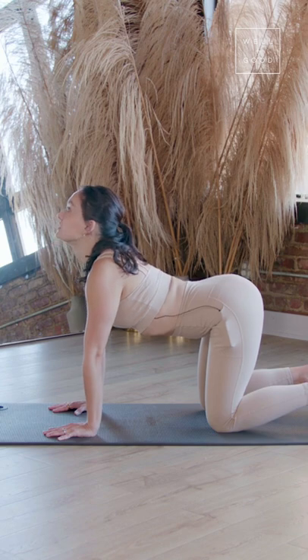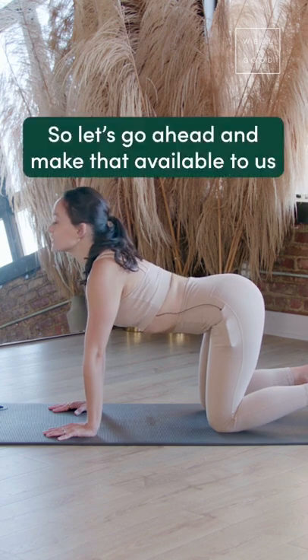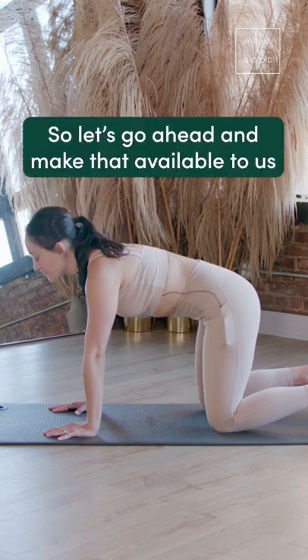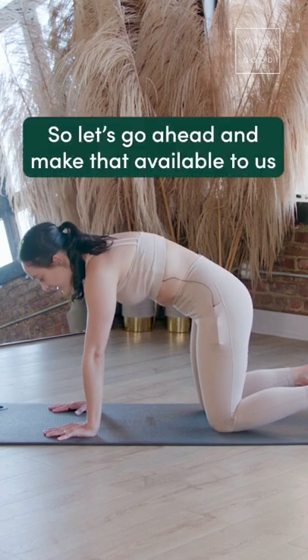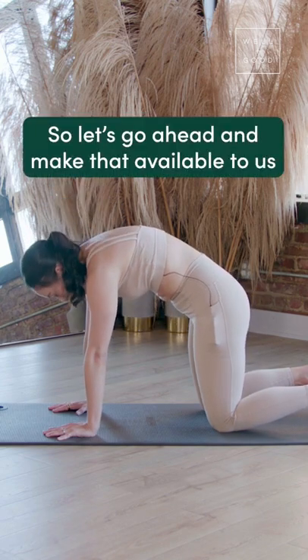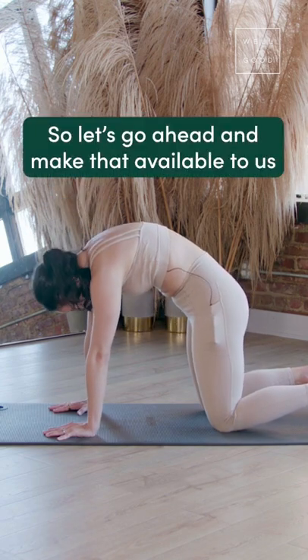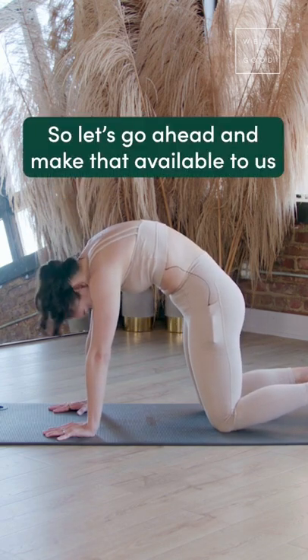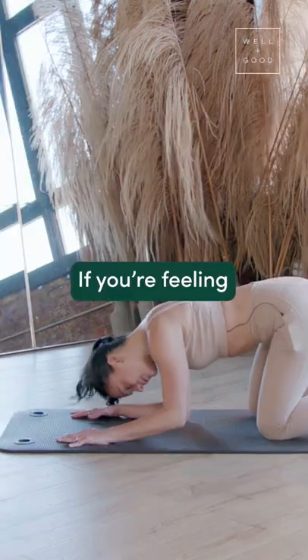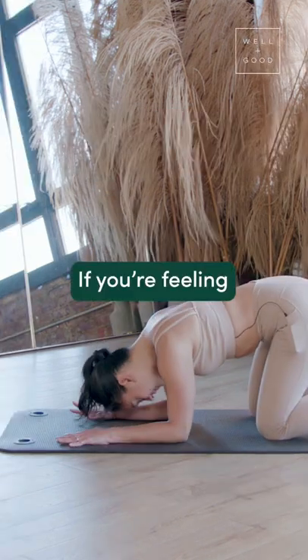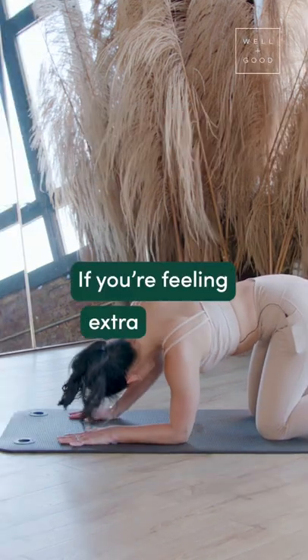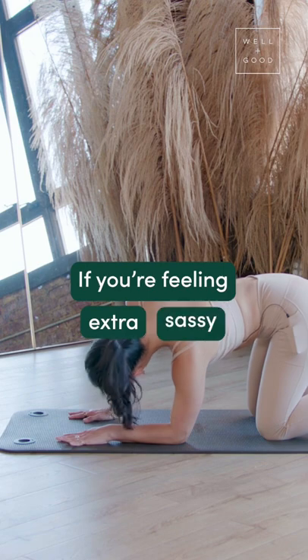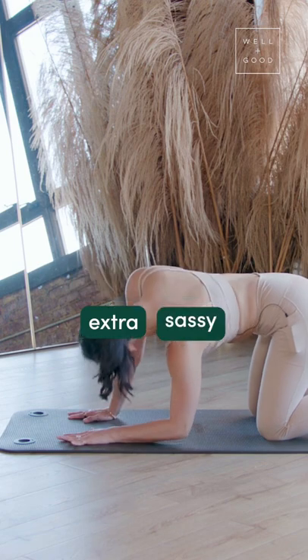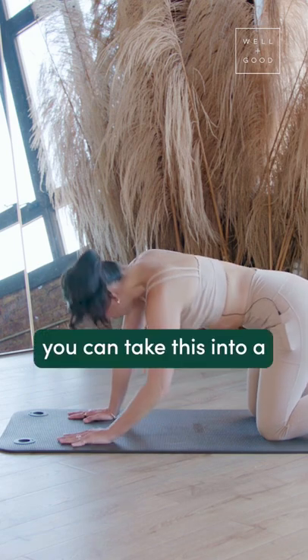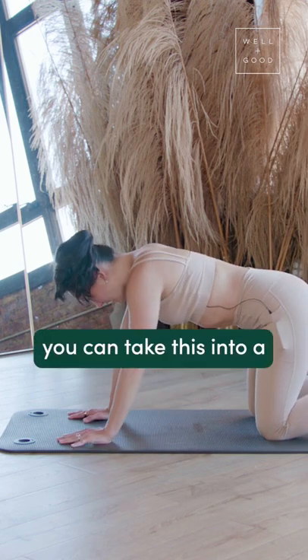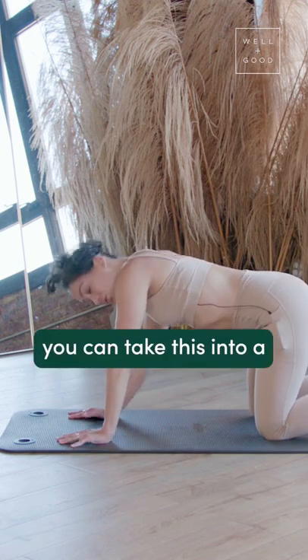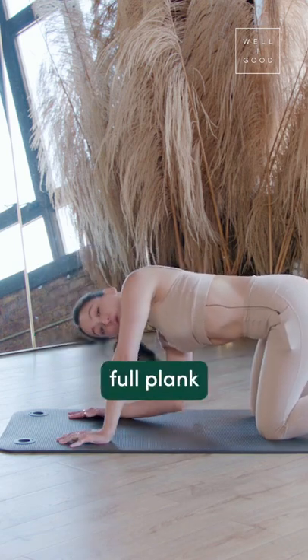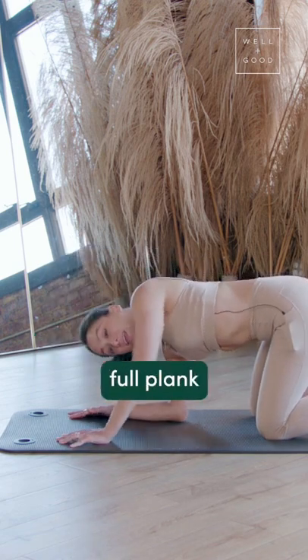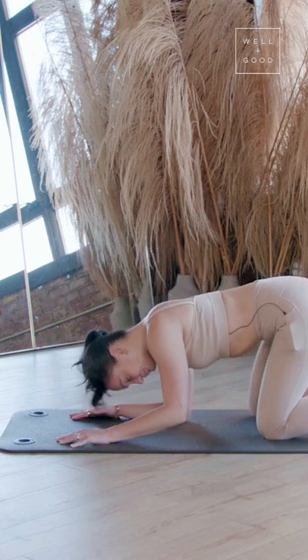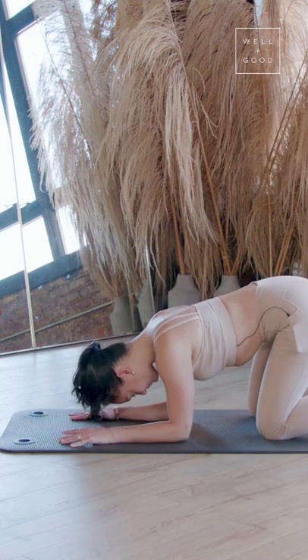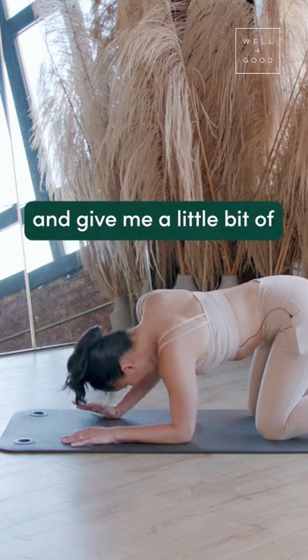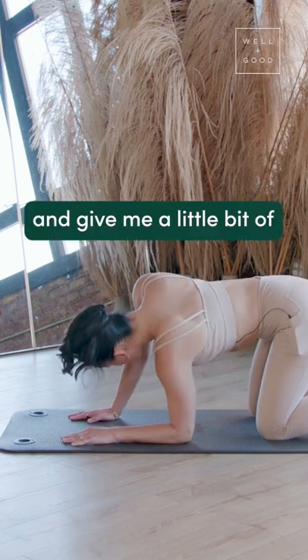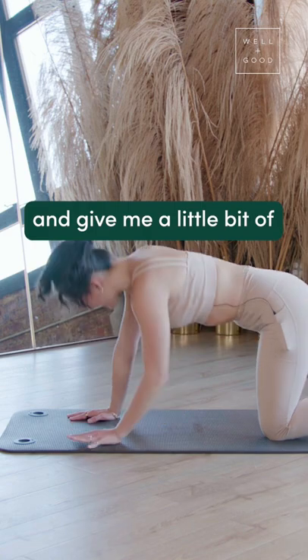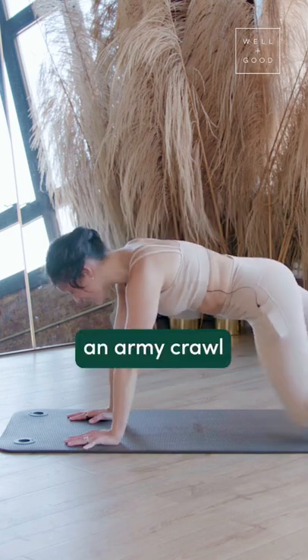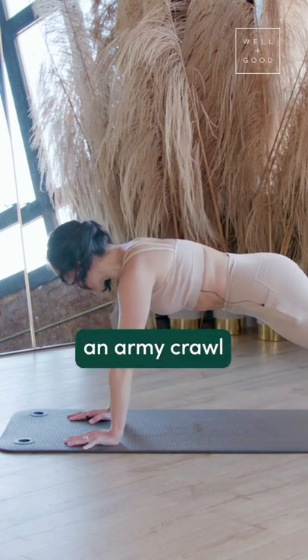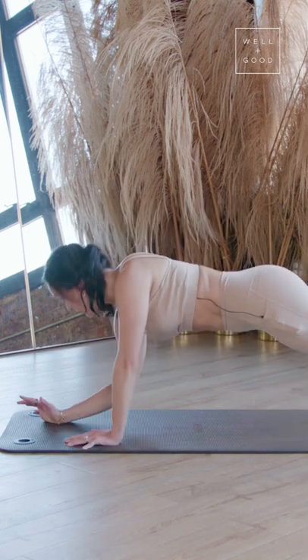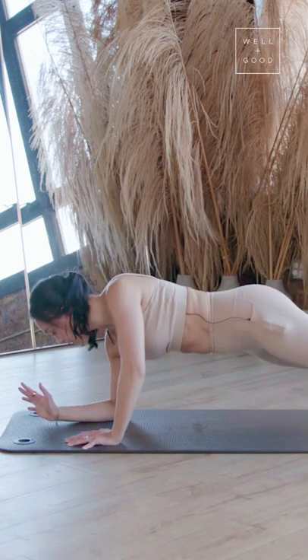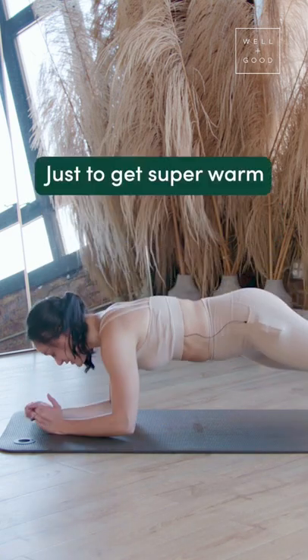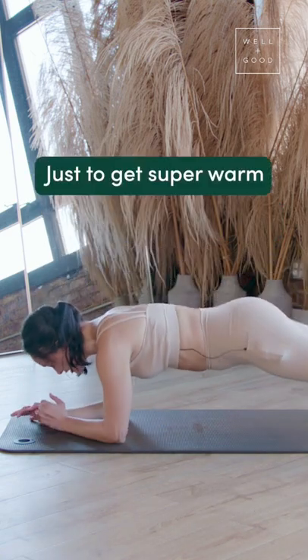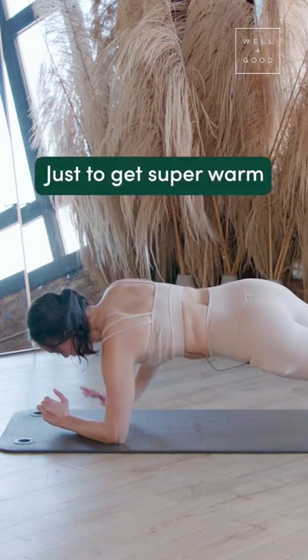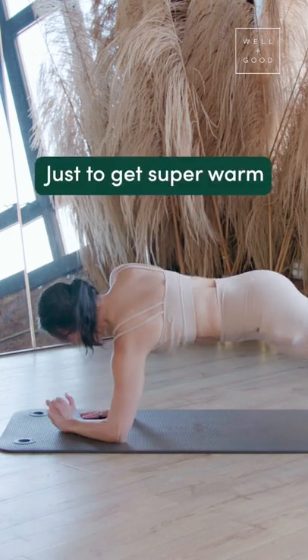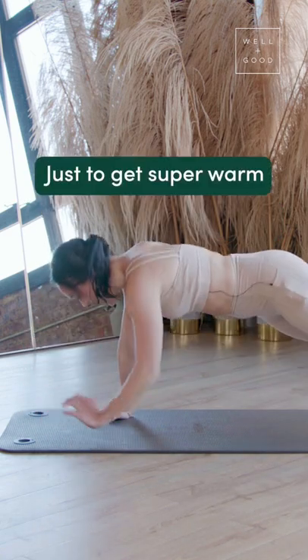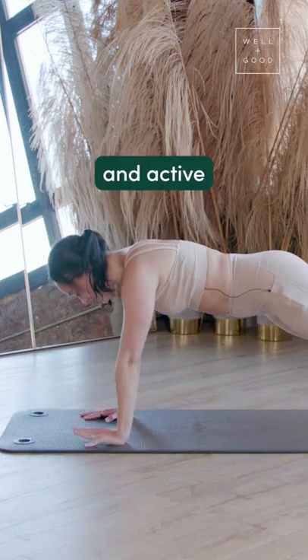So let's go ahead and make that available to us. If you're feeling extra sassy, you can take this into a full plank and give me a little bit of an army crawl just to get super warm and active.